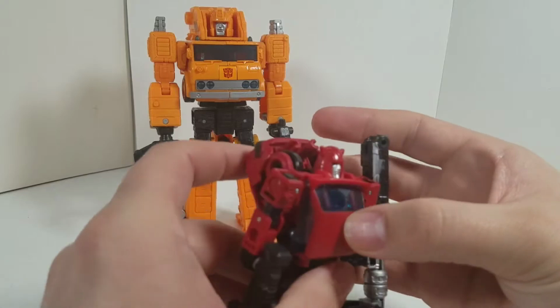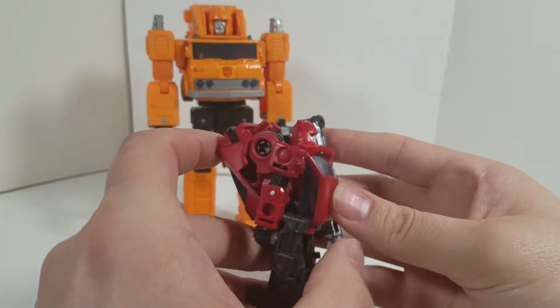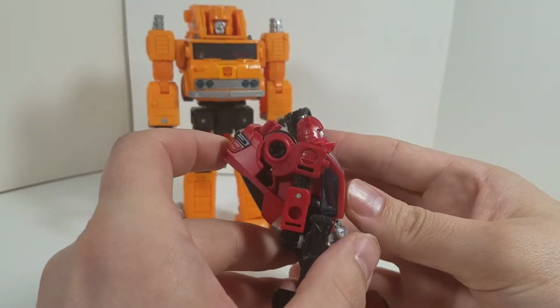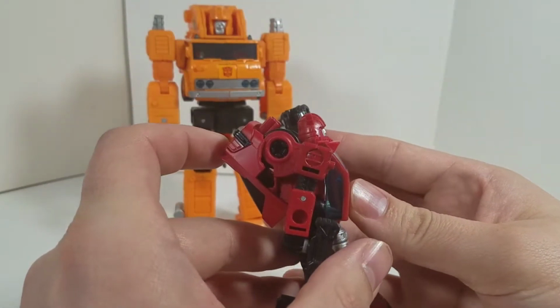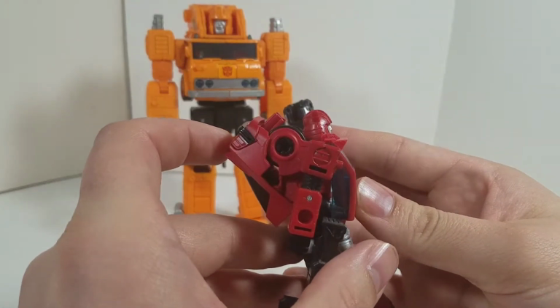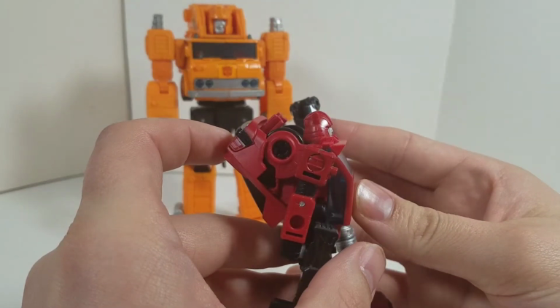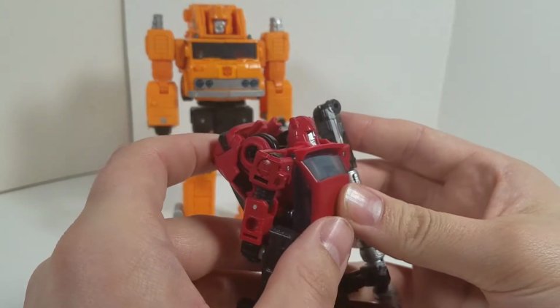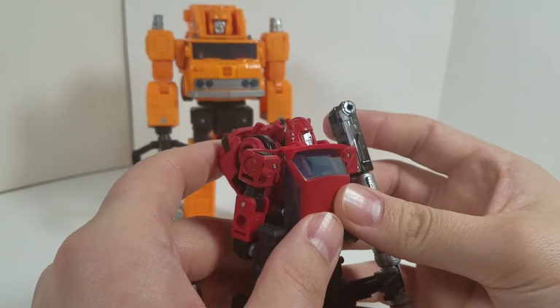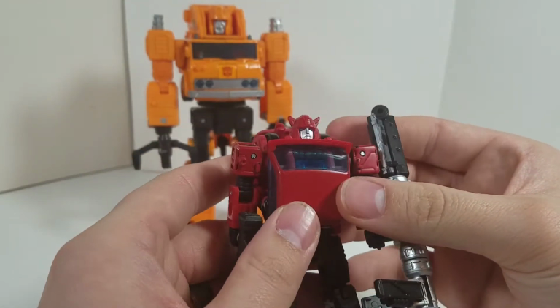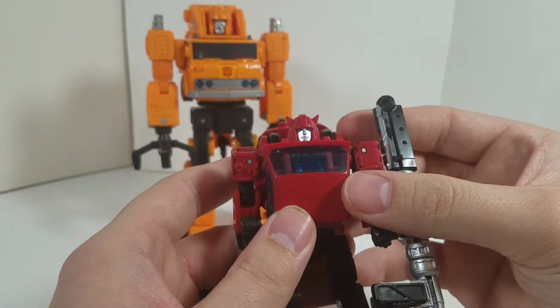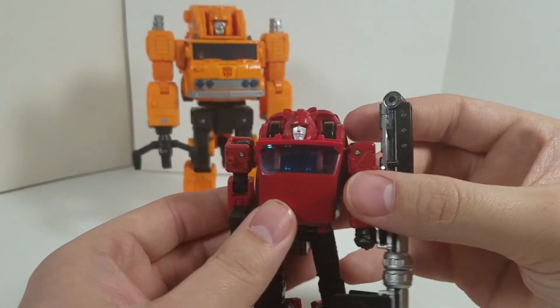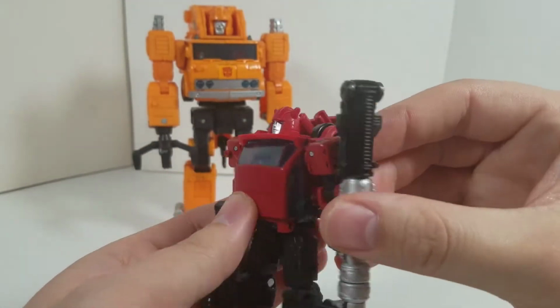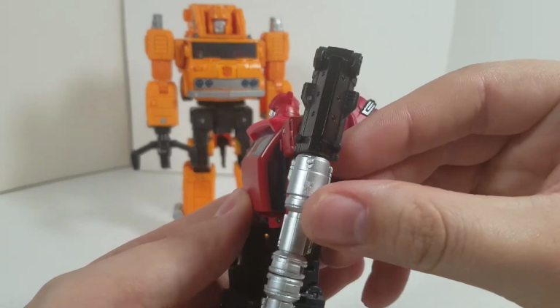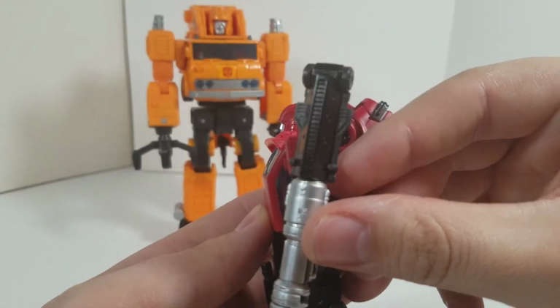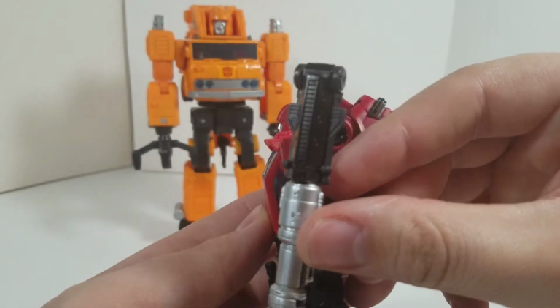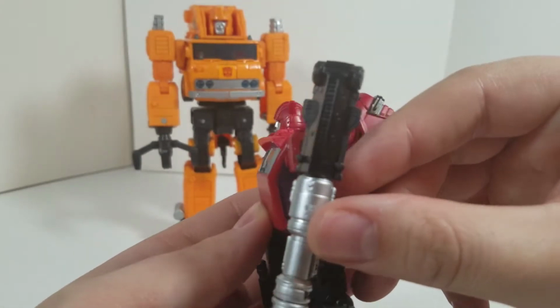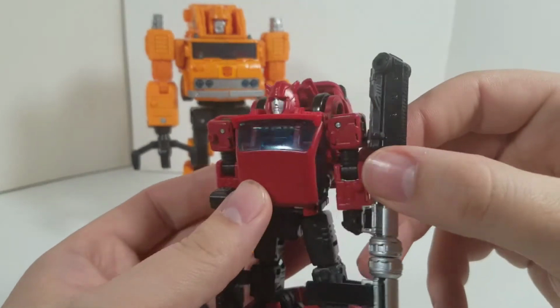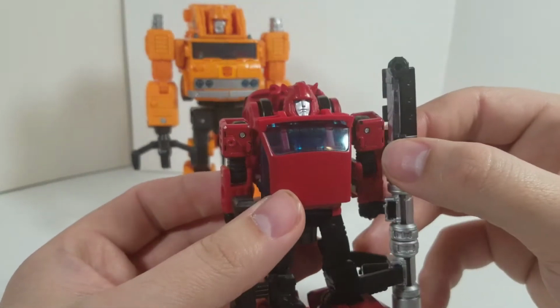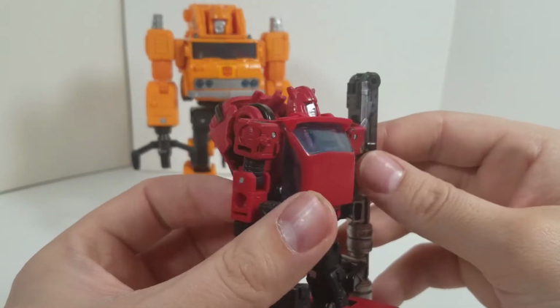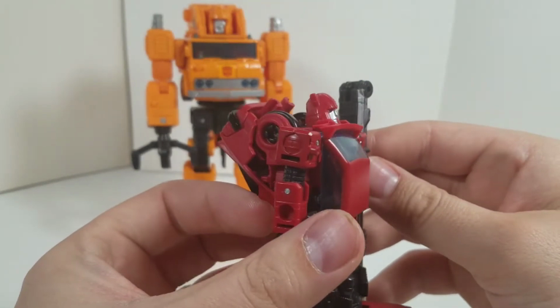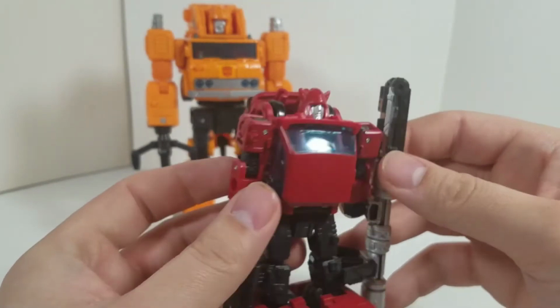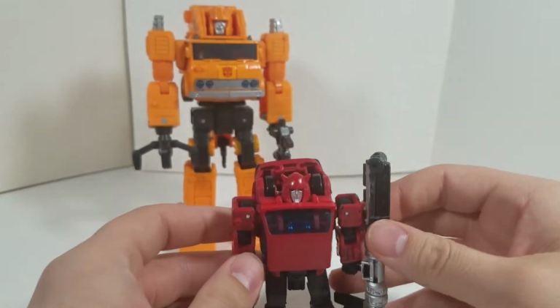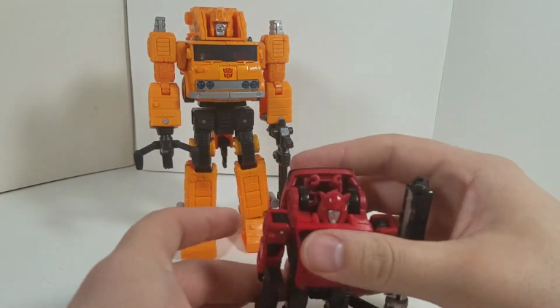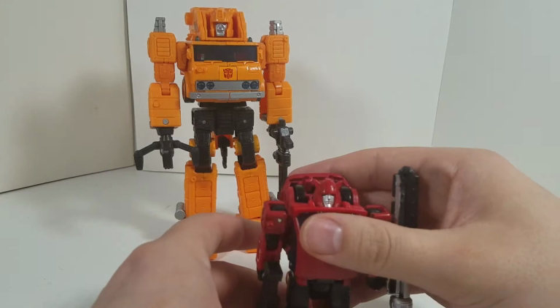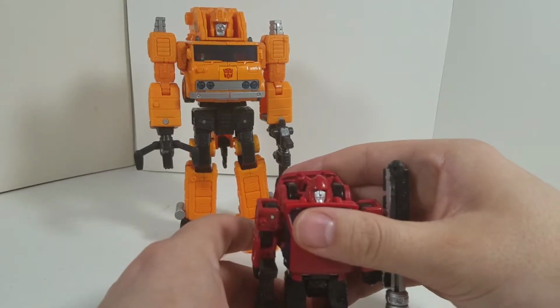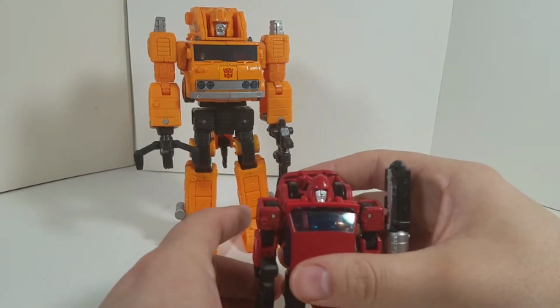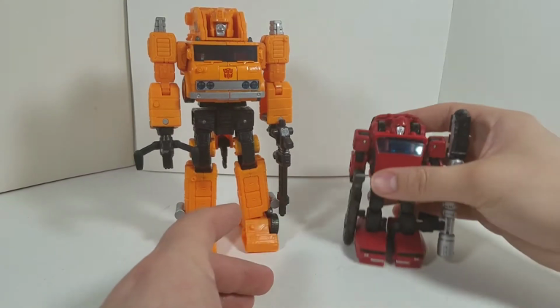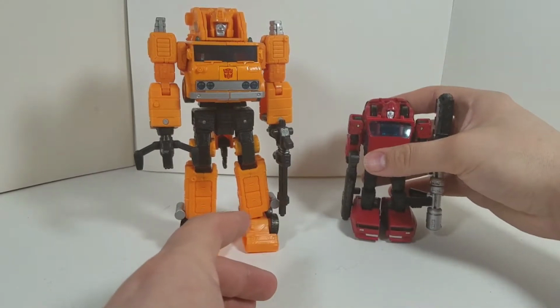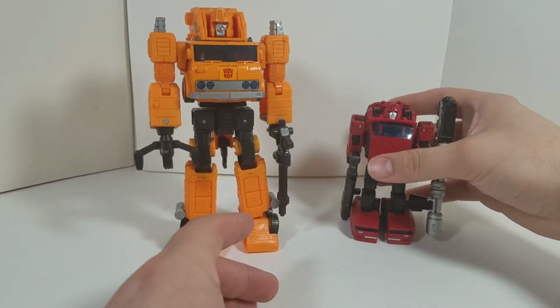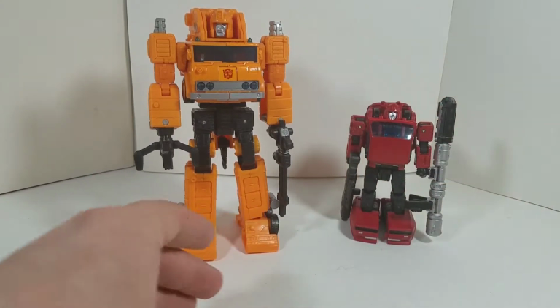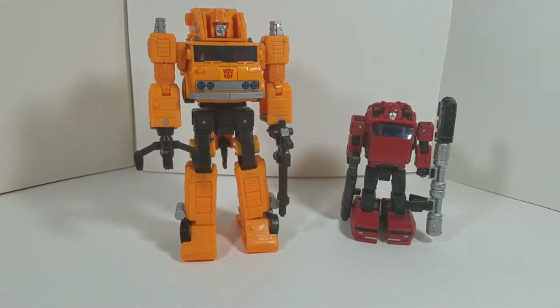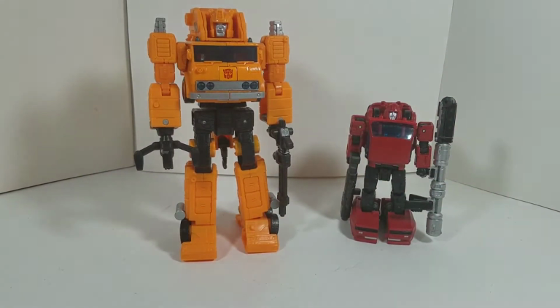I'm gonna reinstall it because I like that look — just give him that look. That's awesome. More G1 accurate now. Very cool.